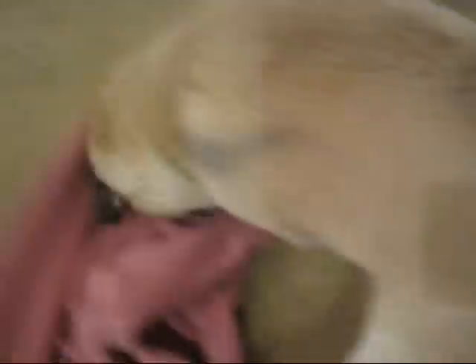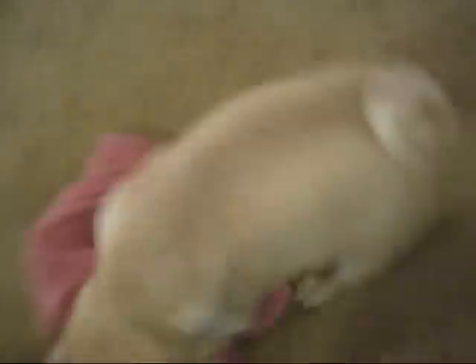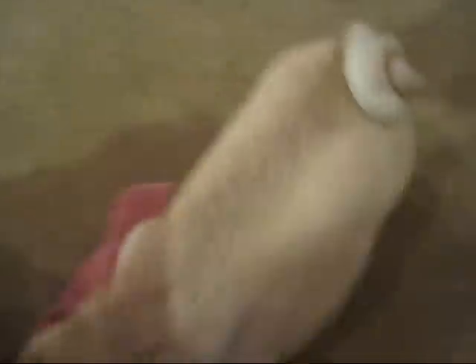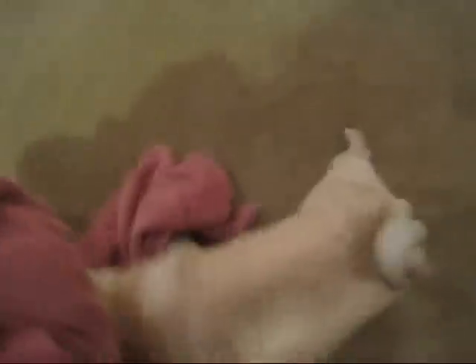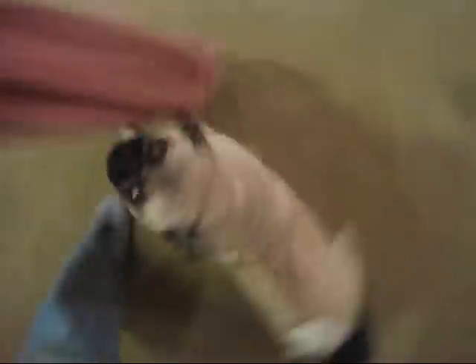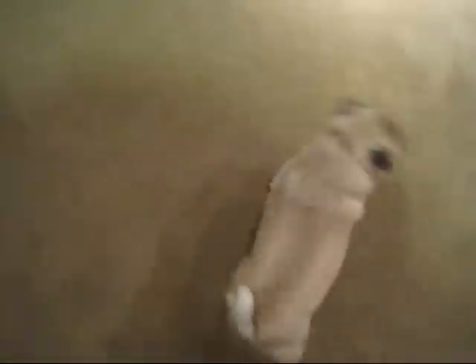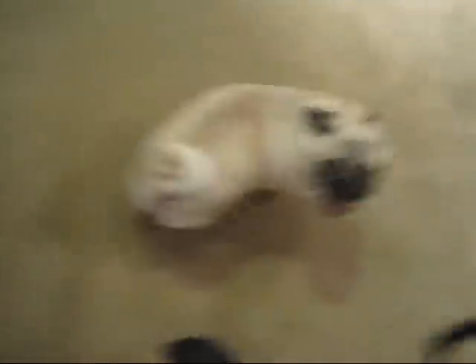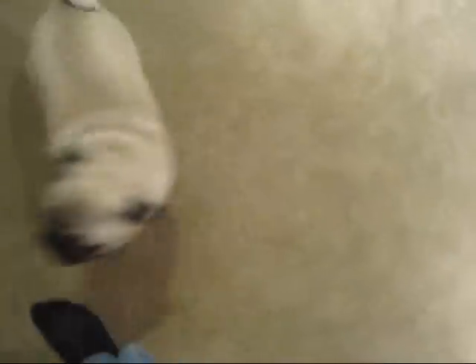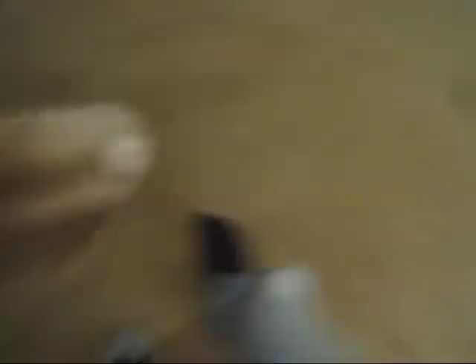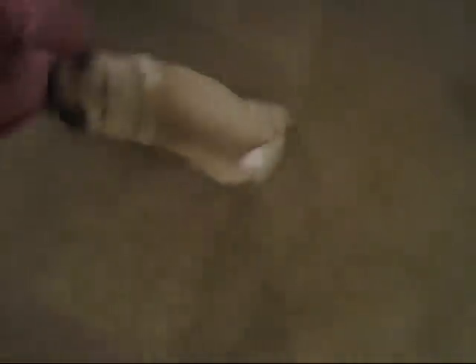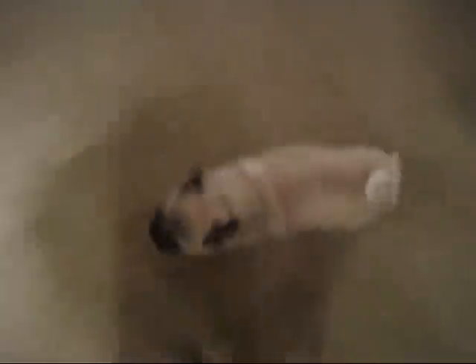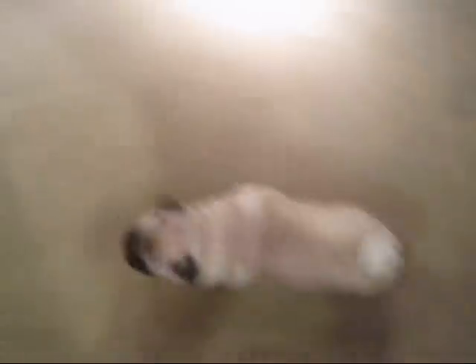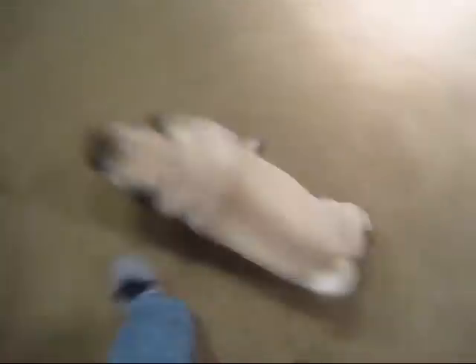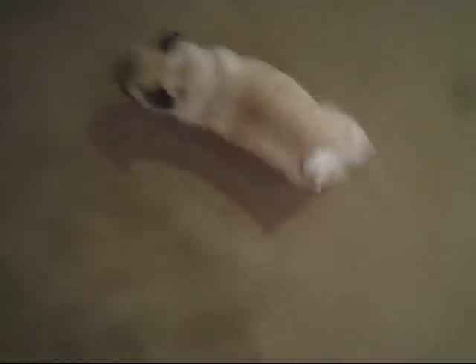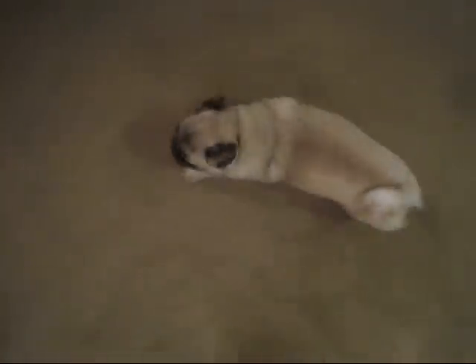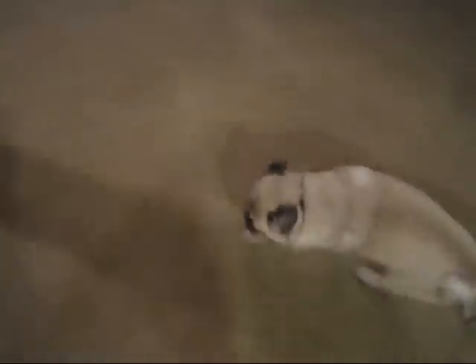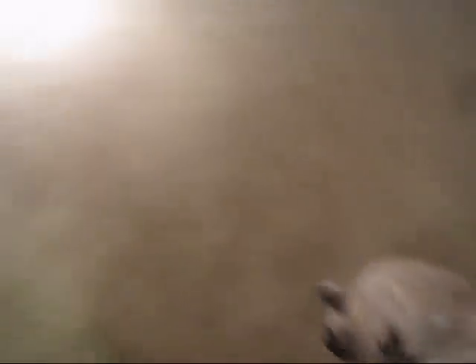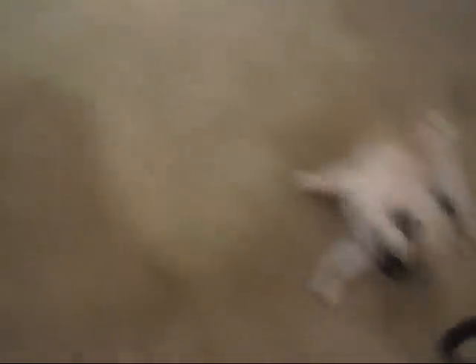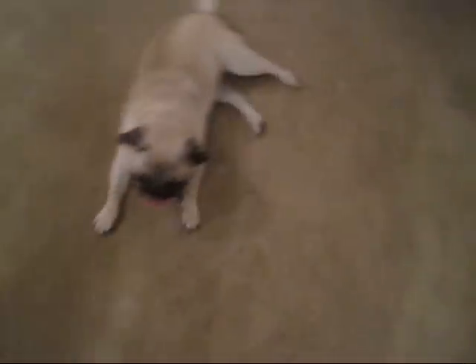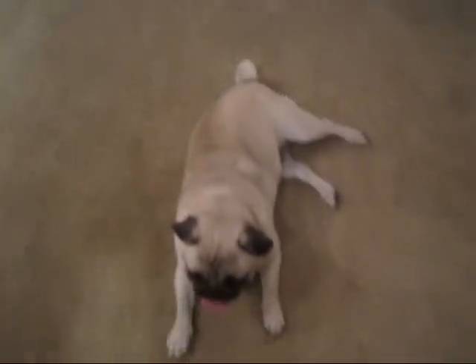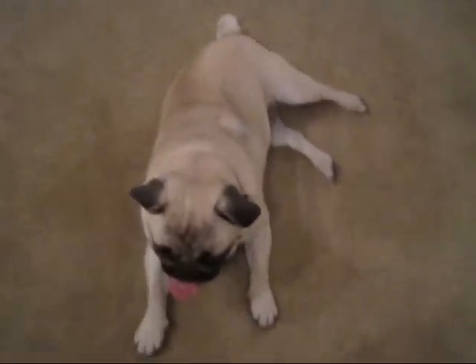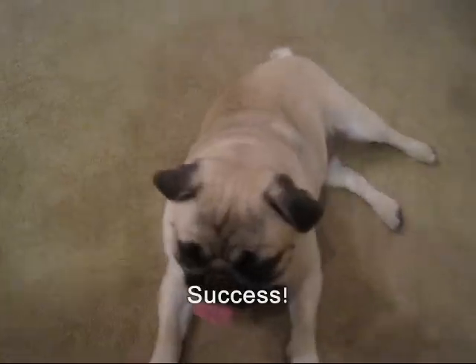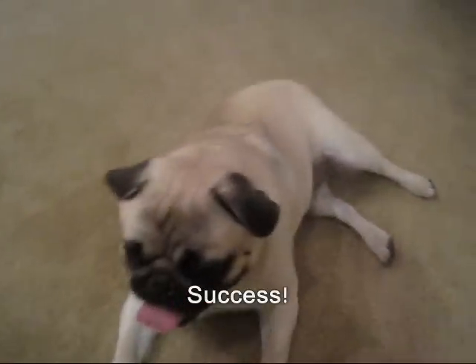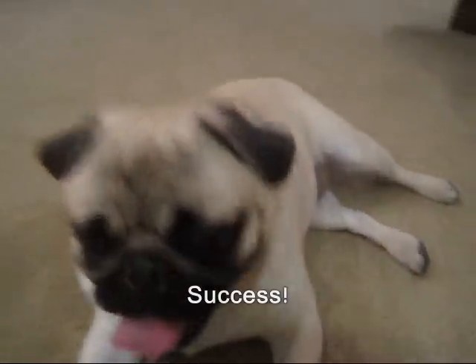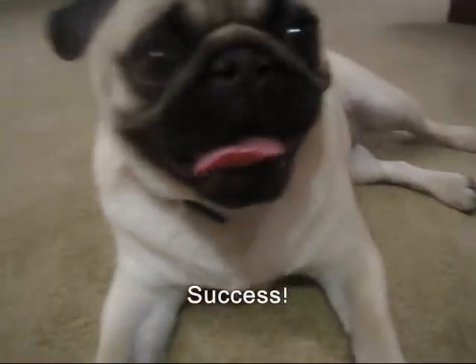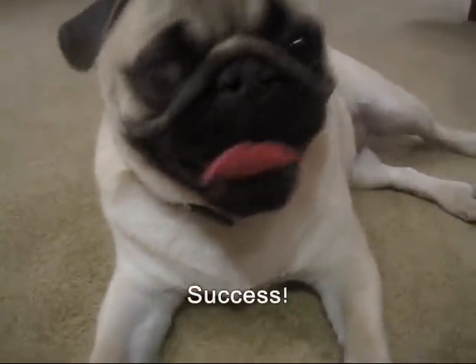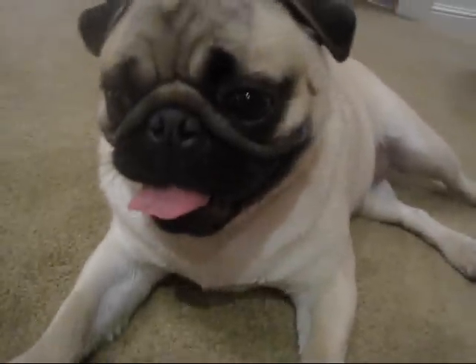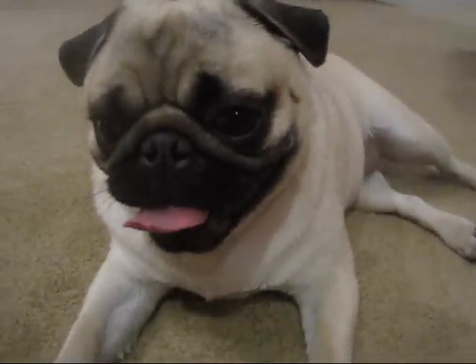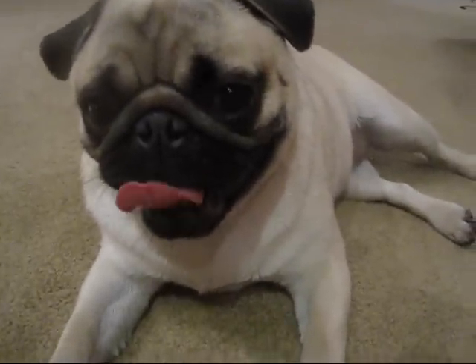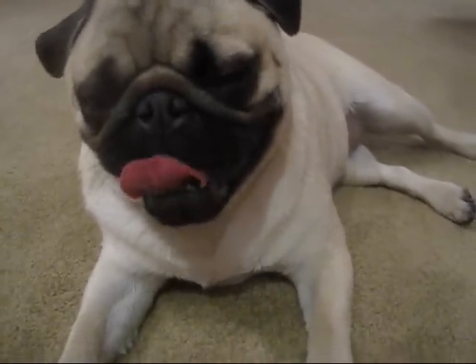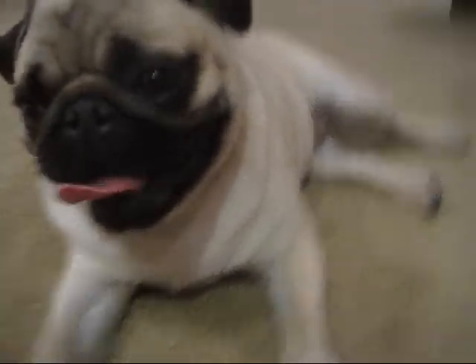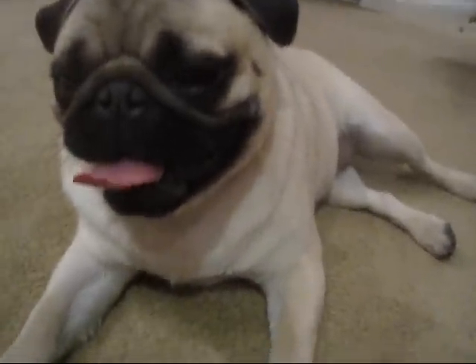Couple more laps. Come on. Perfect. And... he's done.